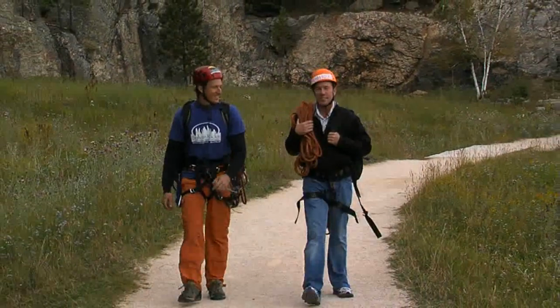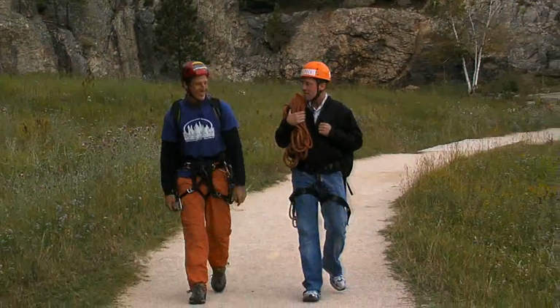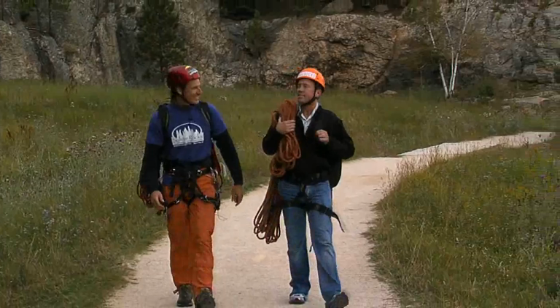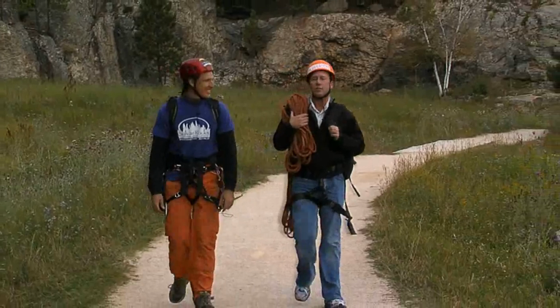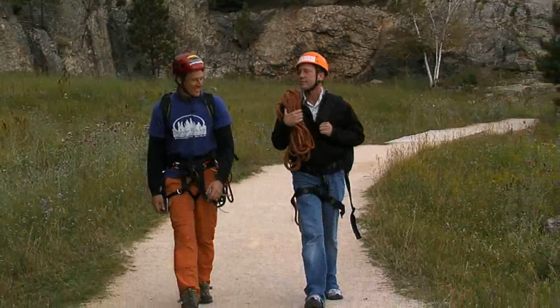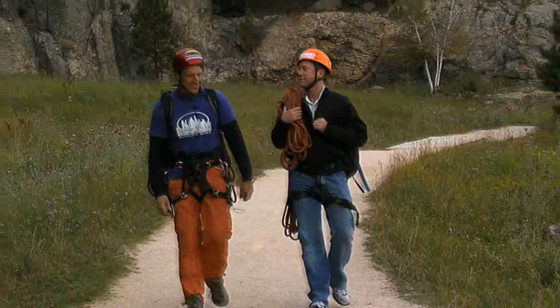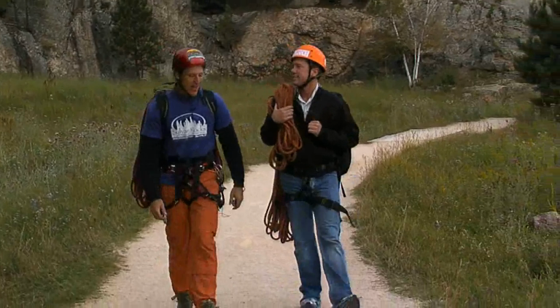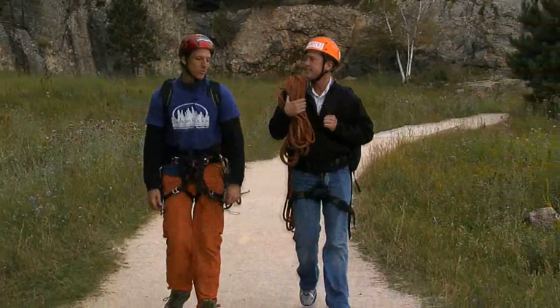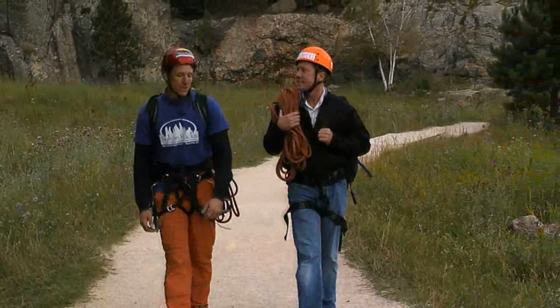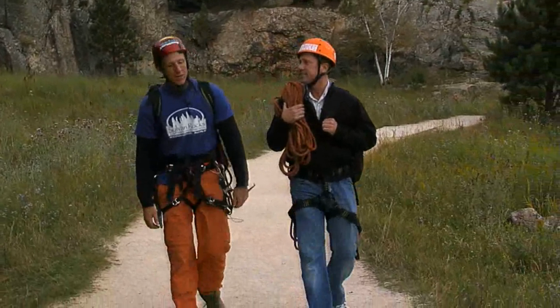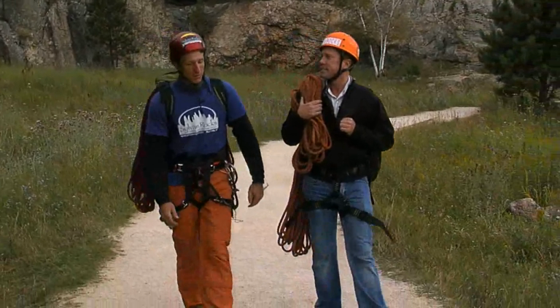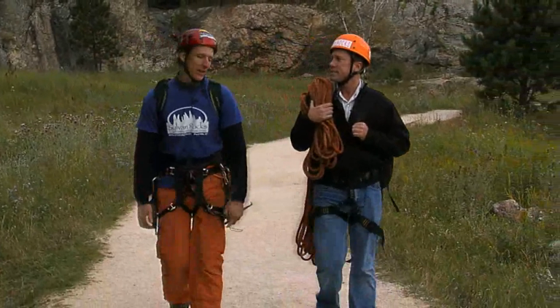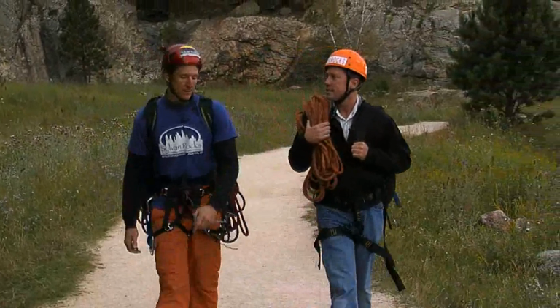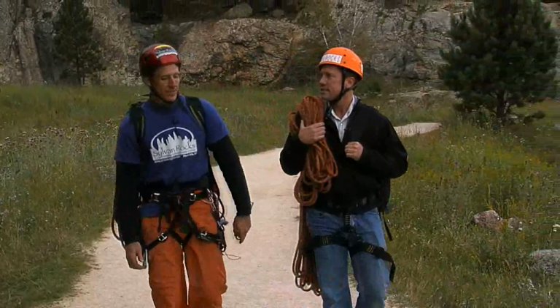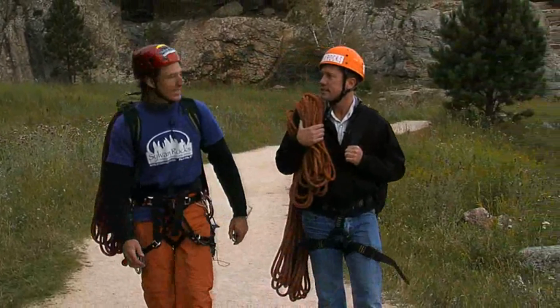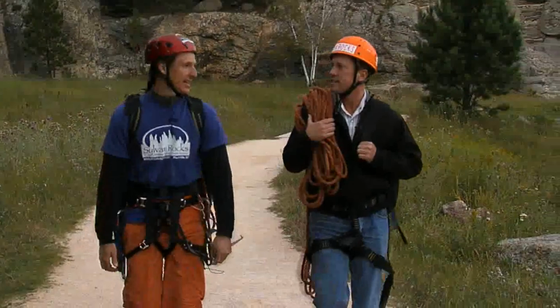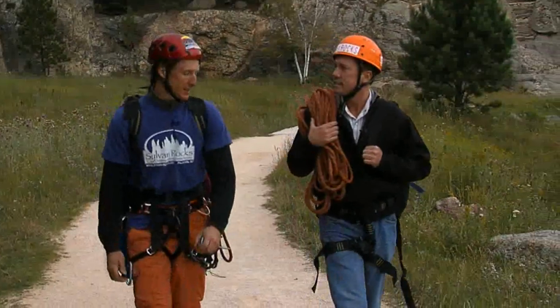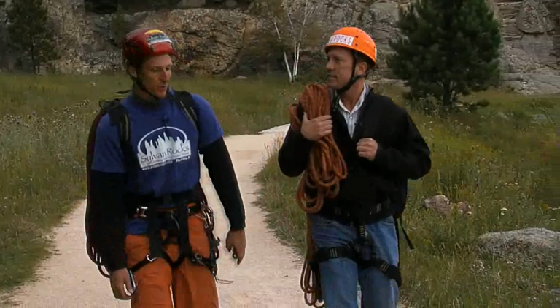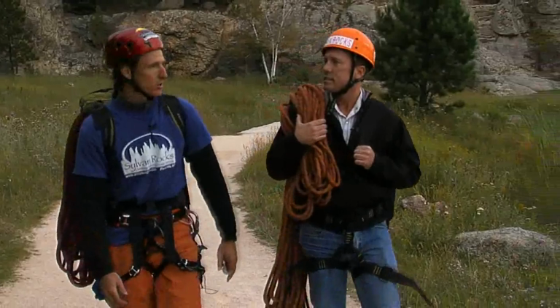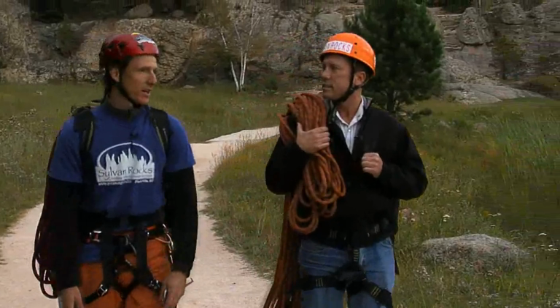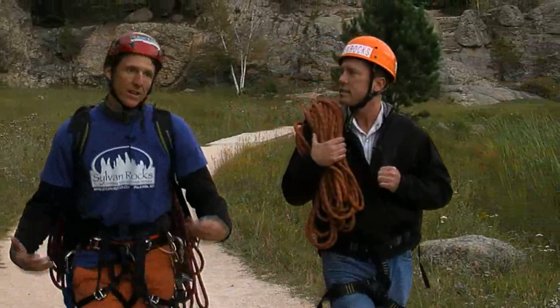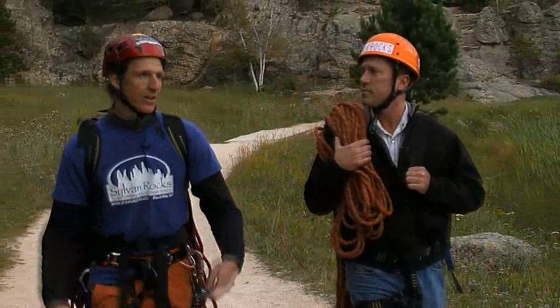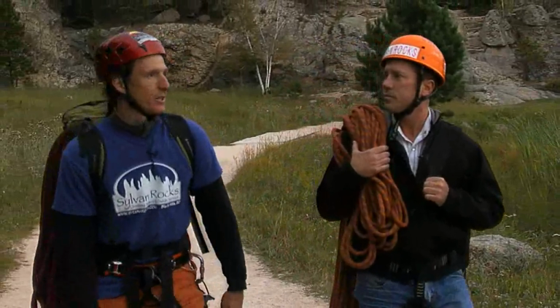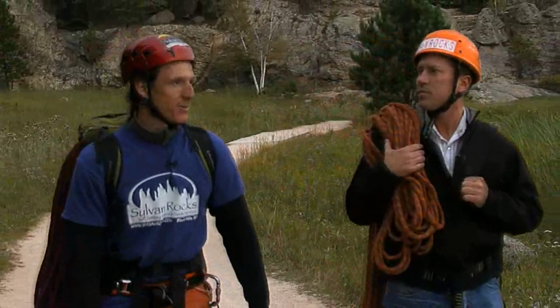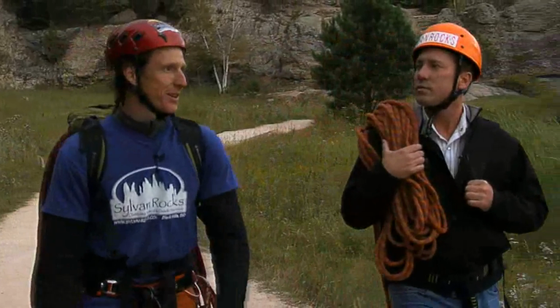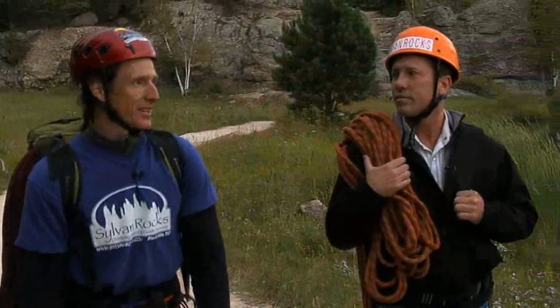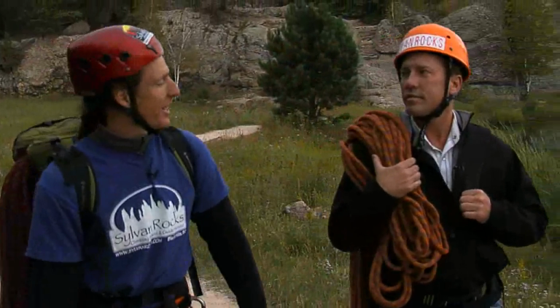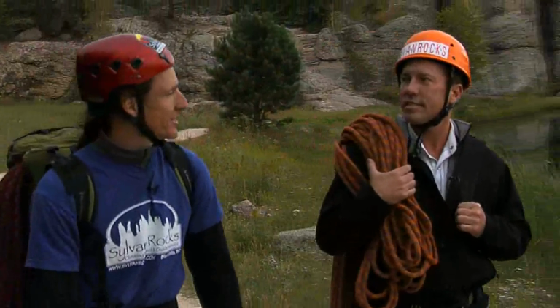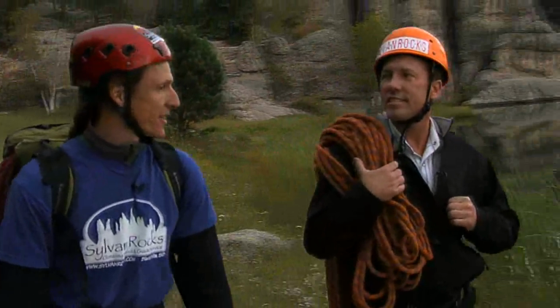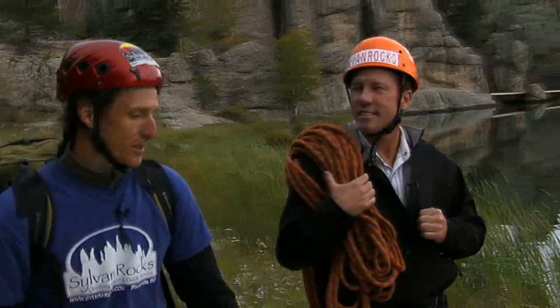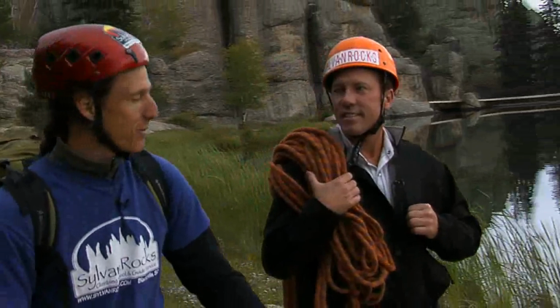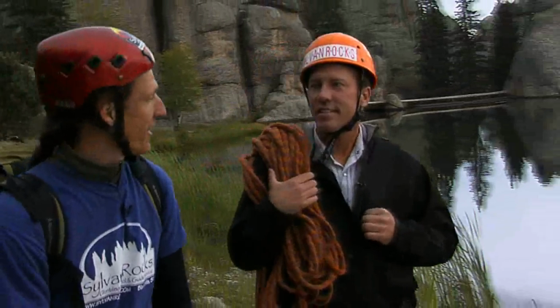This is incredible. How did Sylvan Rocks get started? It was started by a woman in 1989, Susan Sherbeck — kind of her dream. Against the odds, she started it up and here we are.